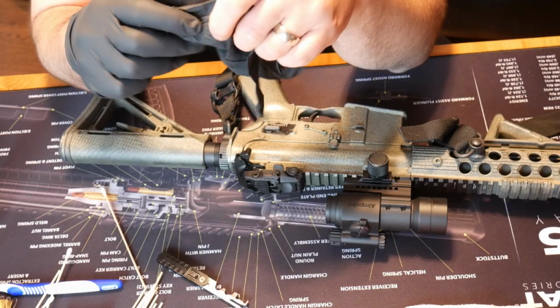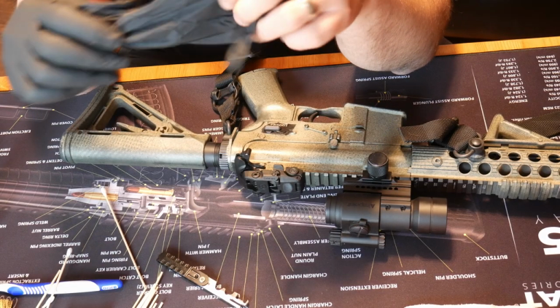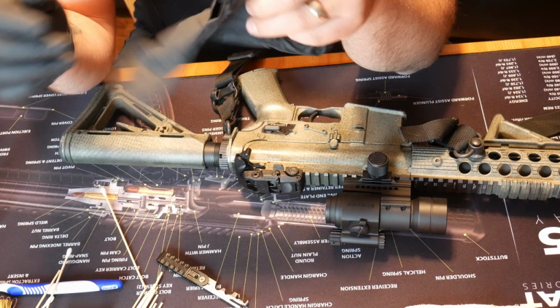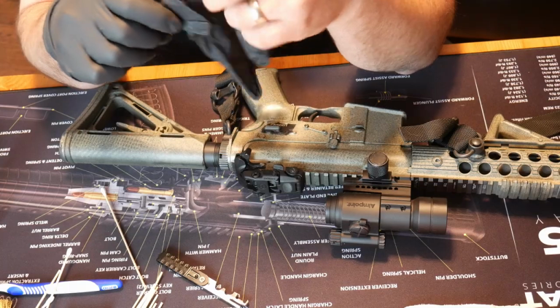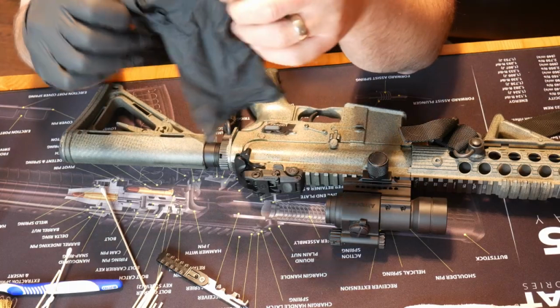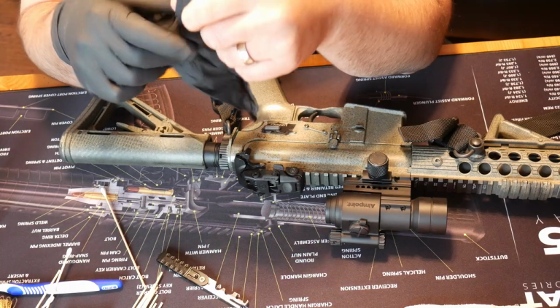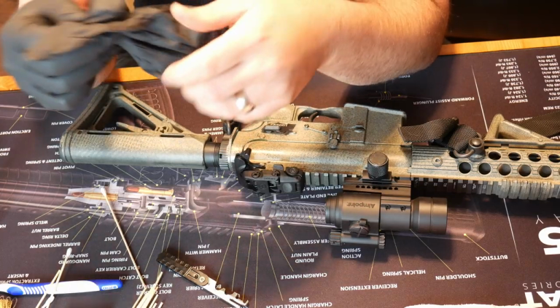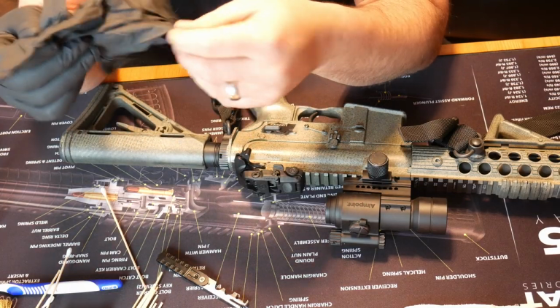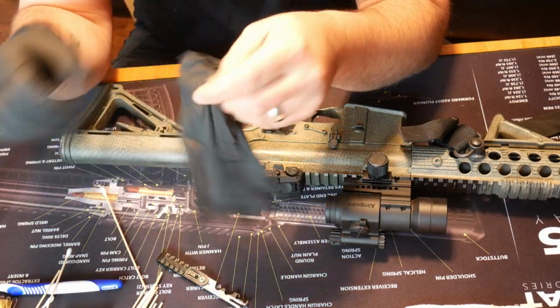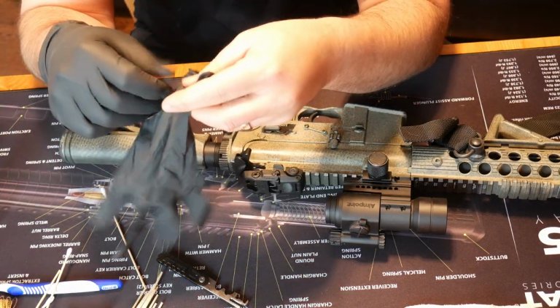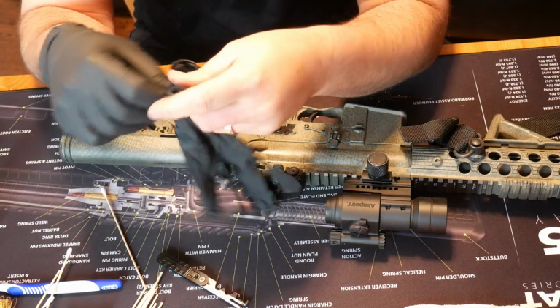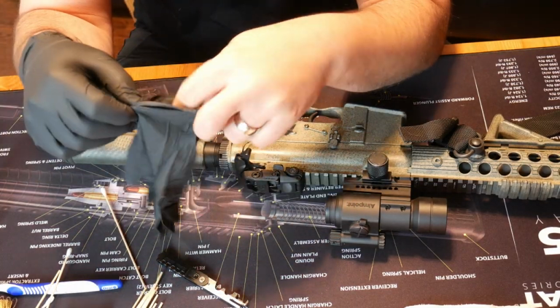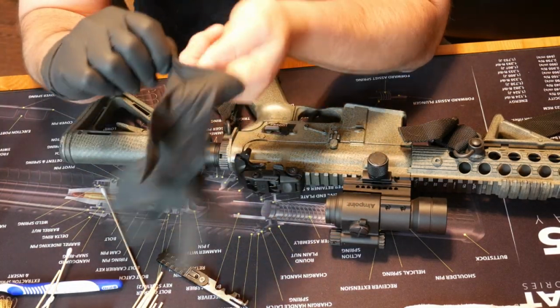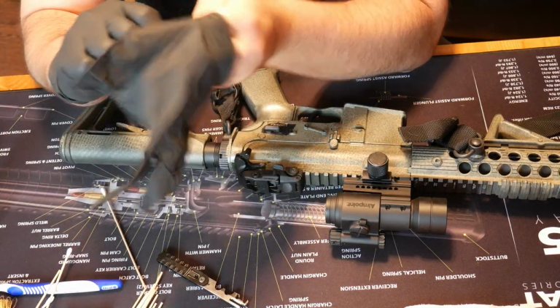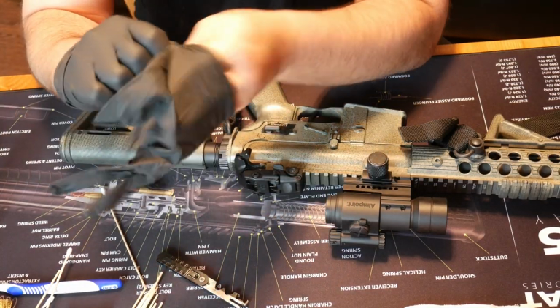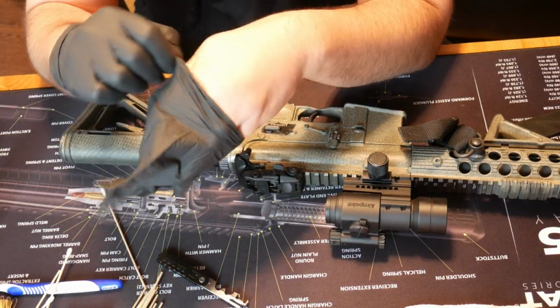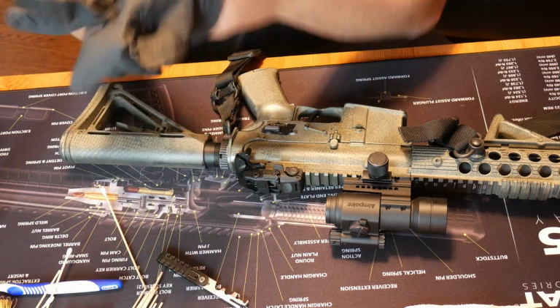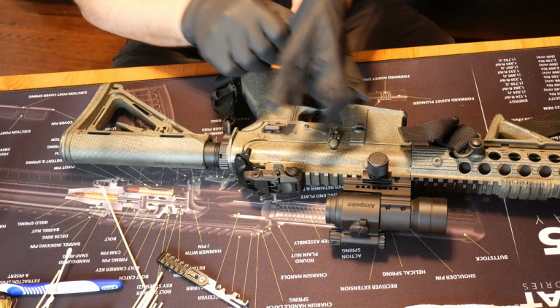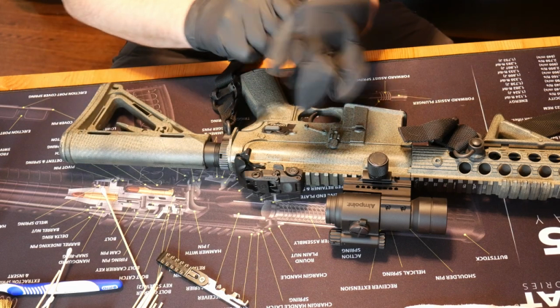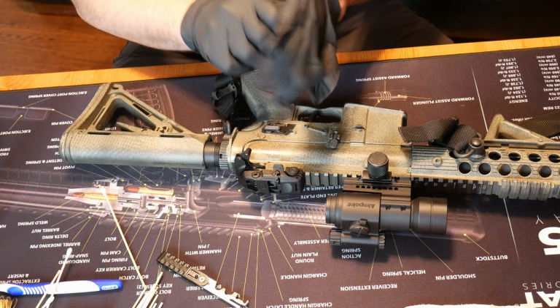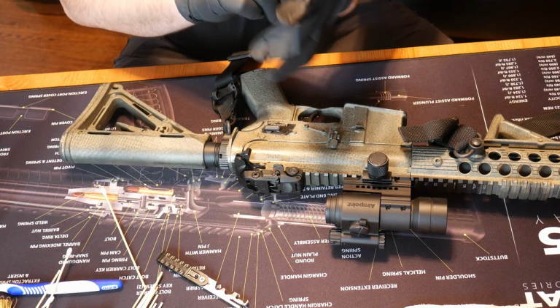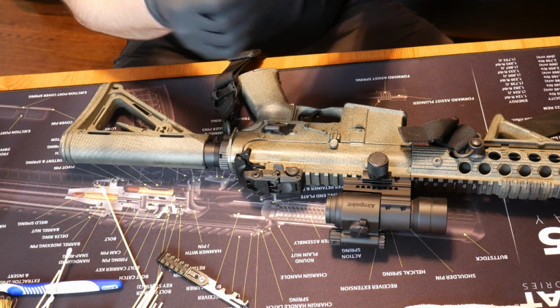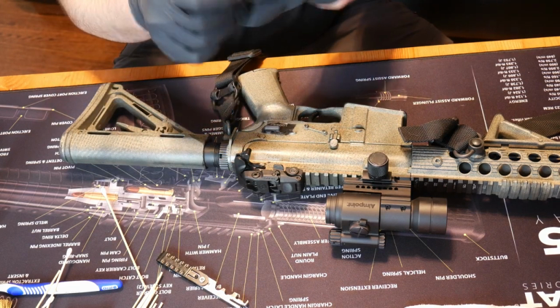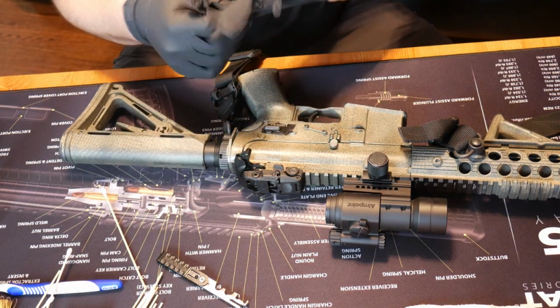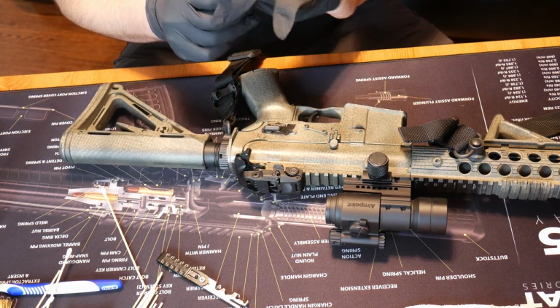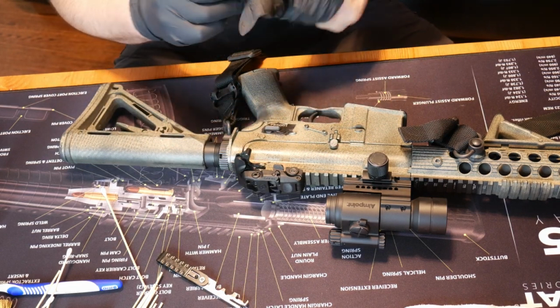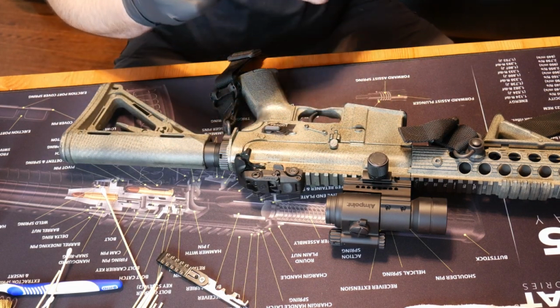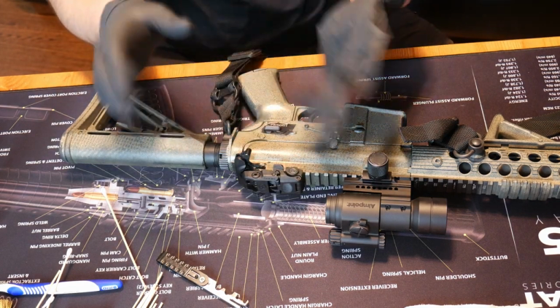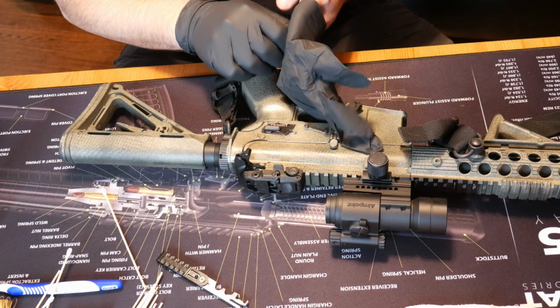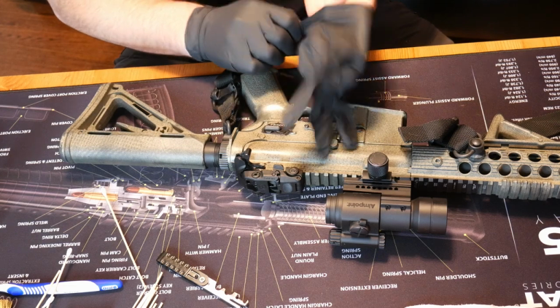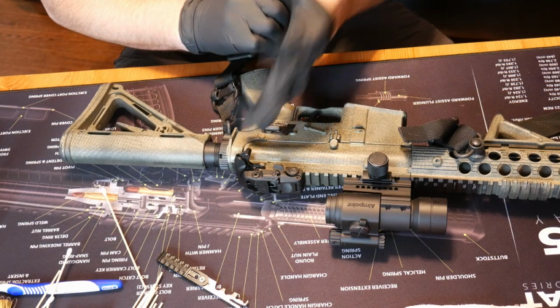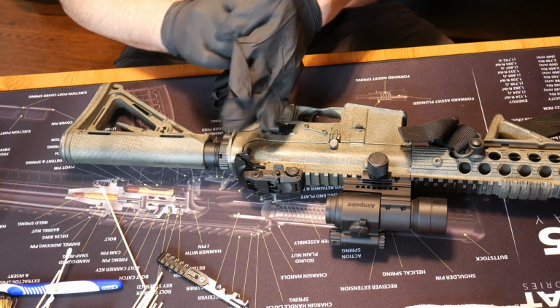Hey guys, Dylan Schumacher with Citadel Defense, and today we're going to talk about cleaning your guns. This will be part one — we're going to do the rifle first, and then we'll do part two for a pistol.